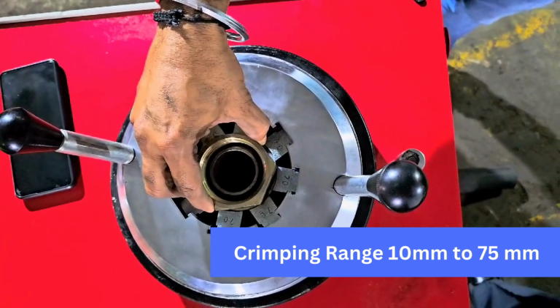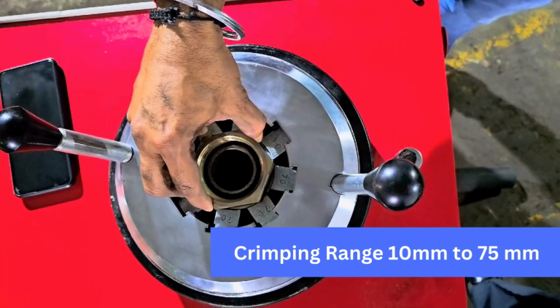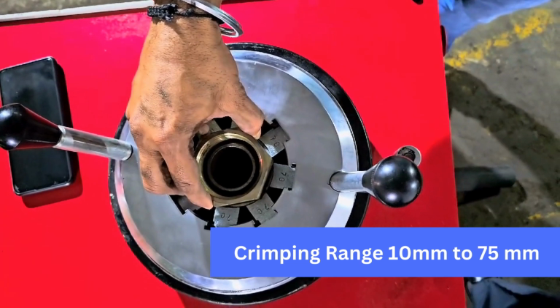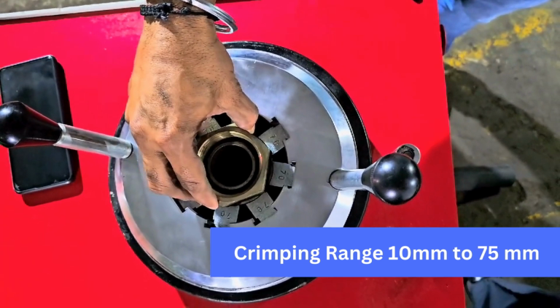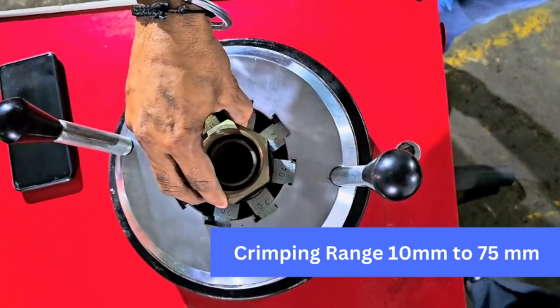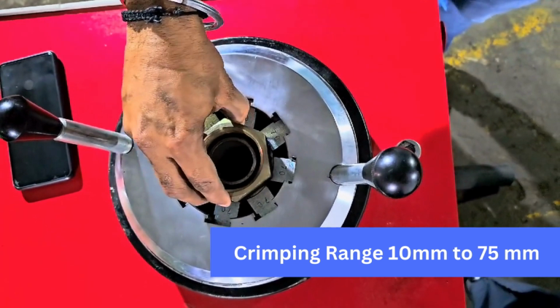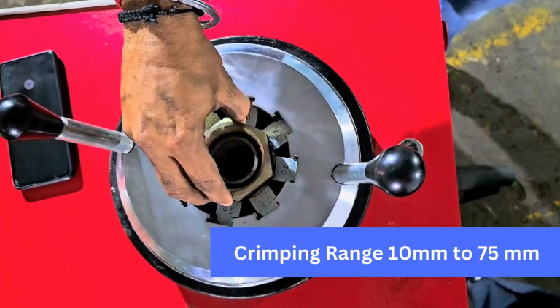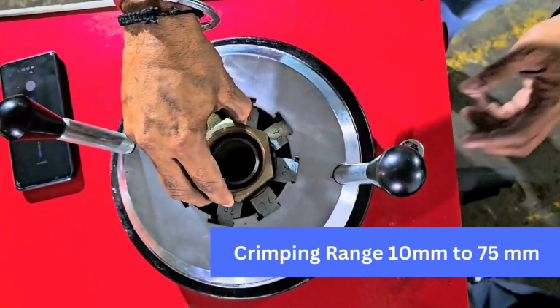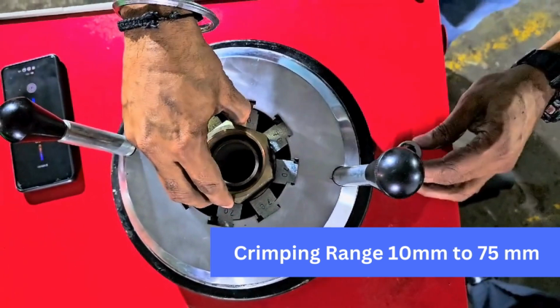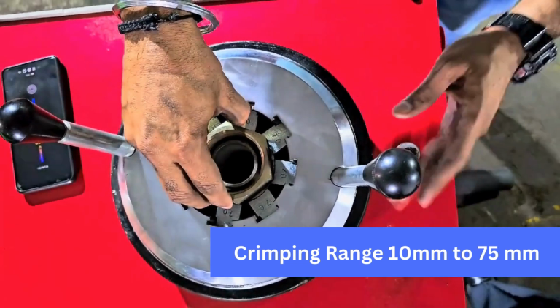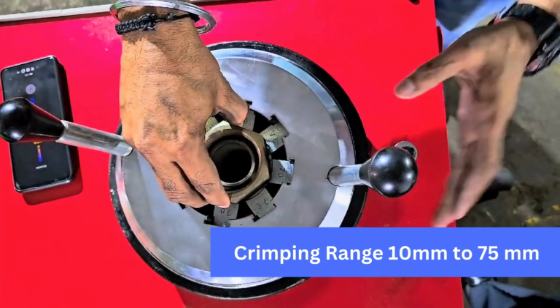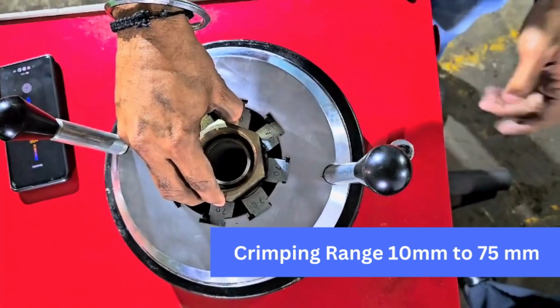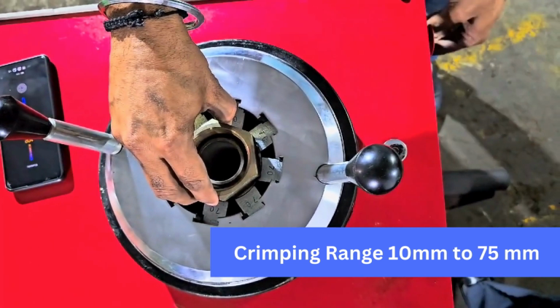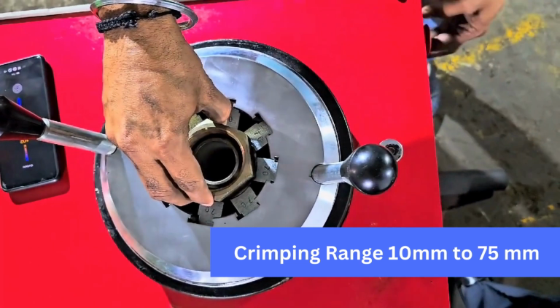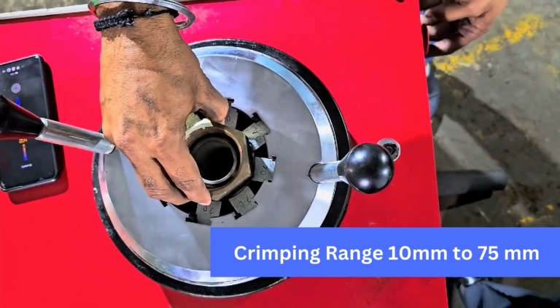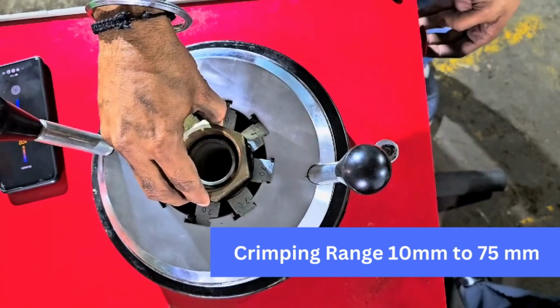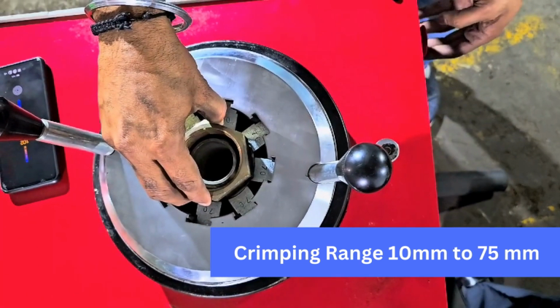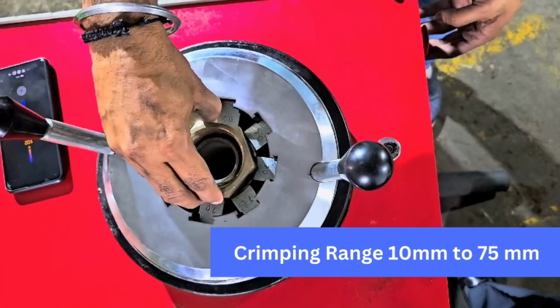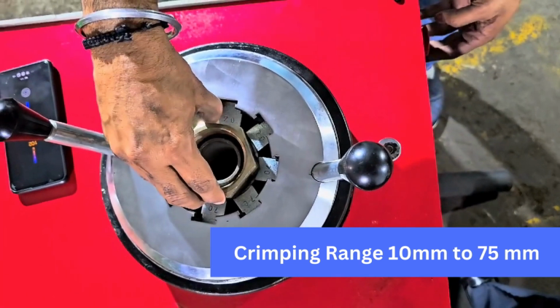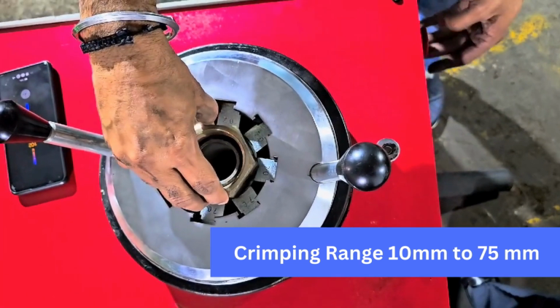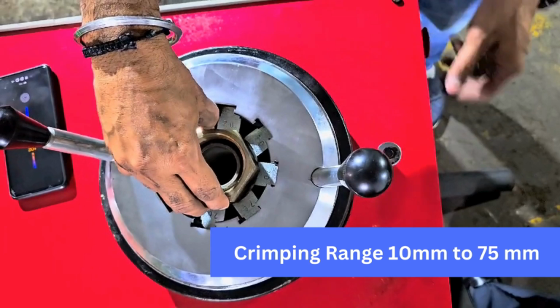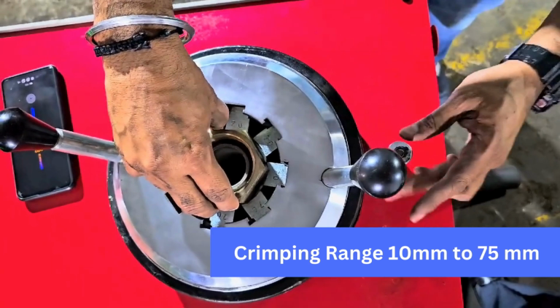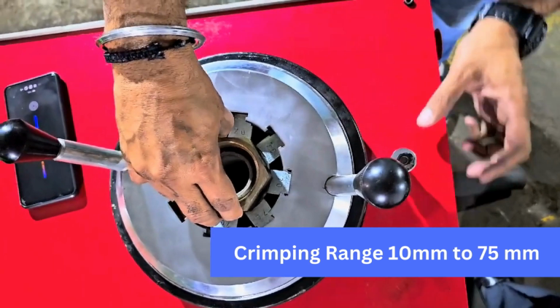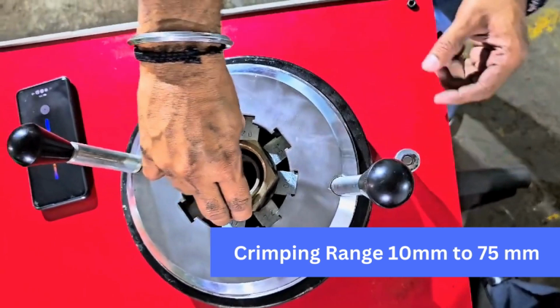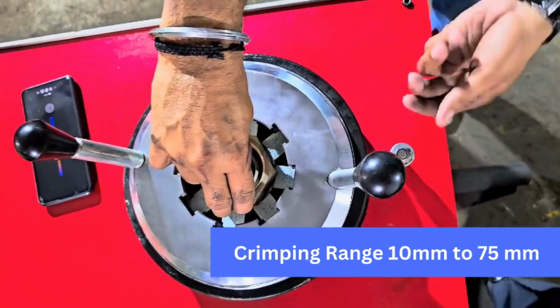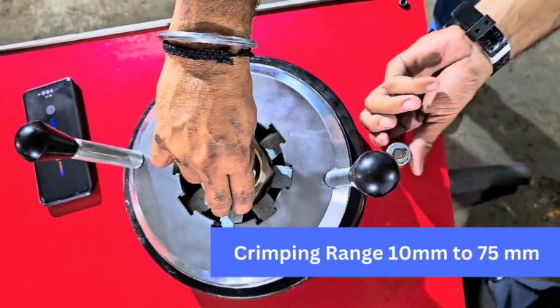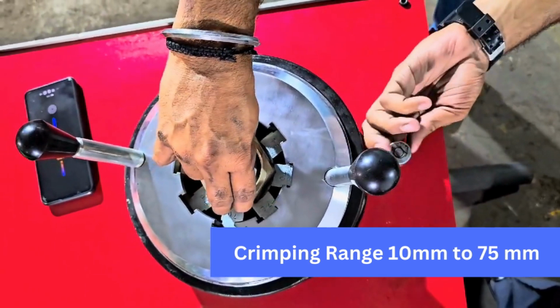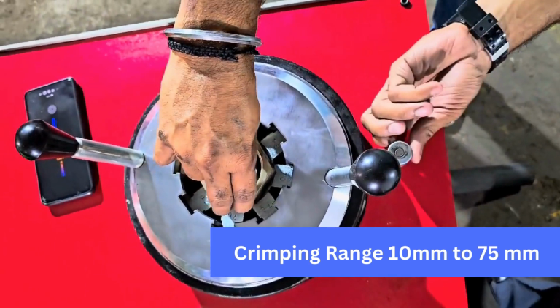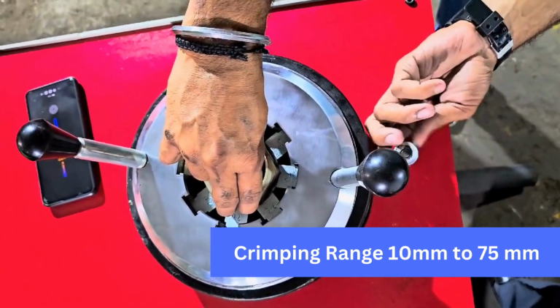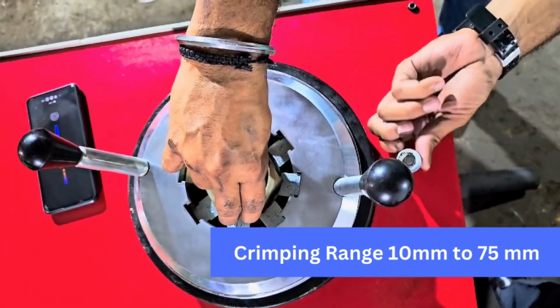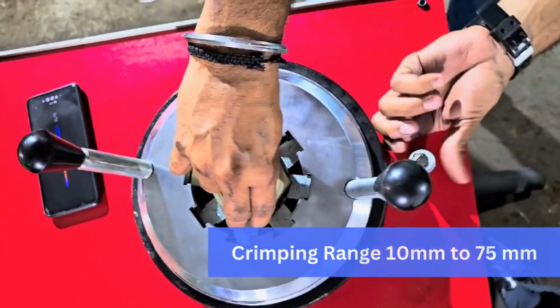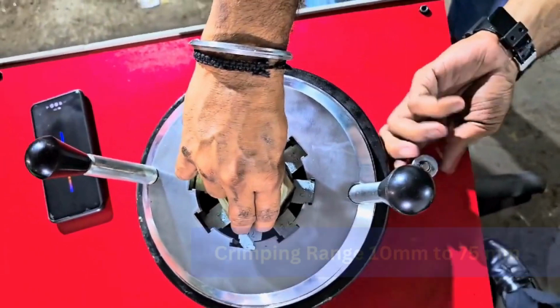Opening of jaw with dies is 32 millimeters and maximum opening of jaw is 120 millimeters. Force of the machine is 300 tons — powerful yet makes crimping easy.